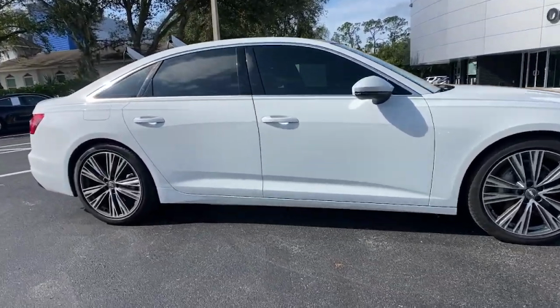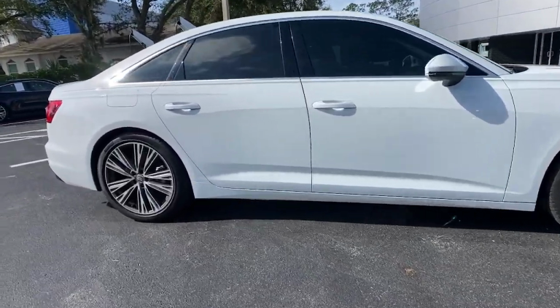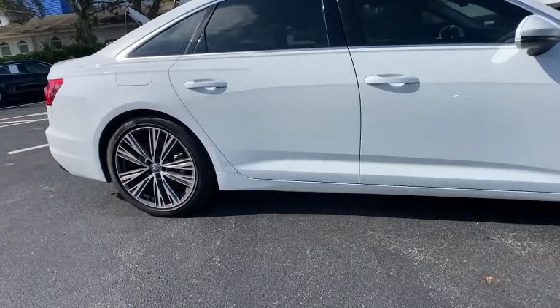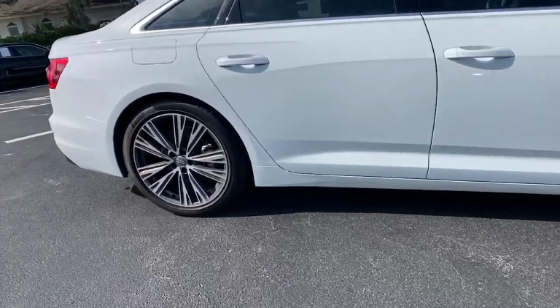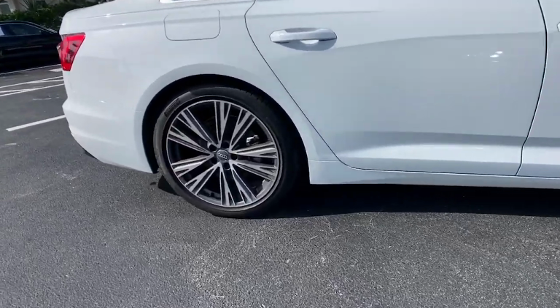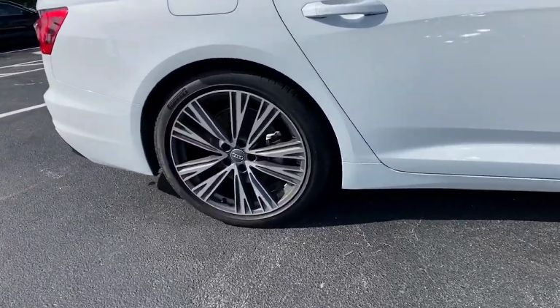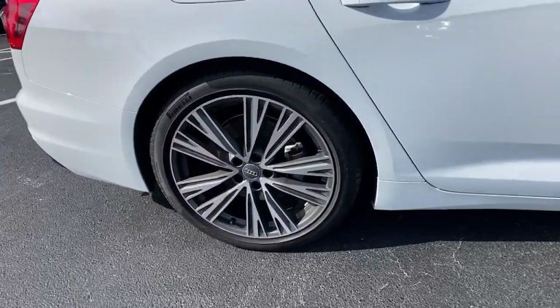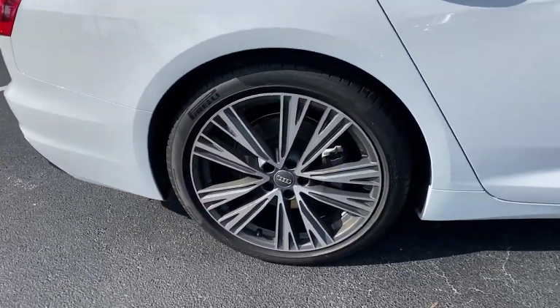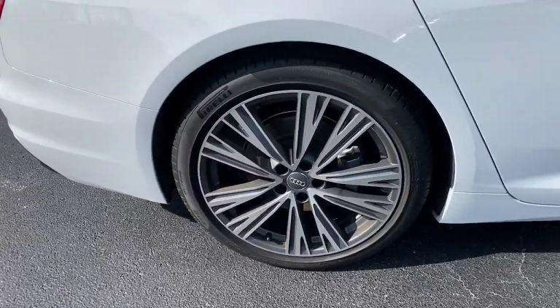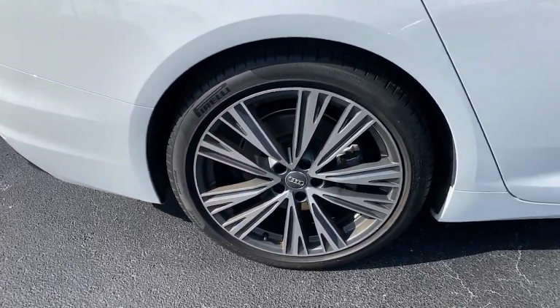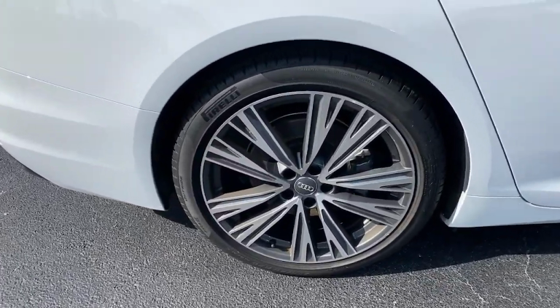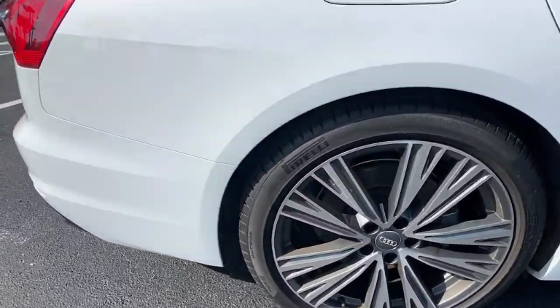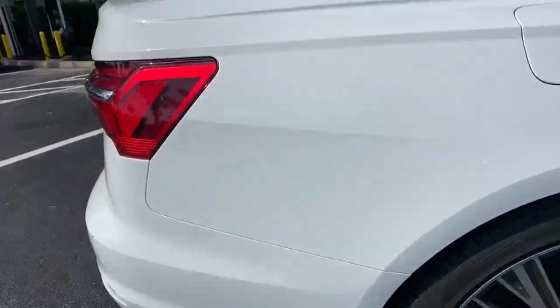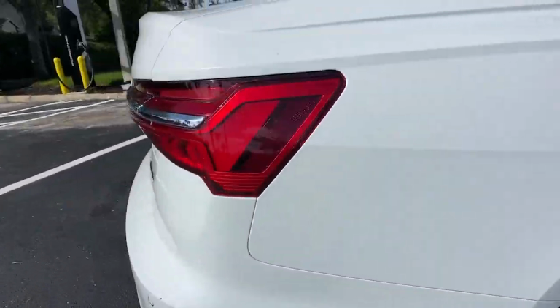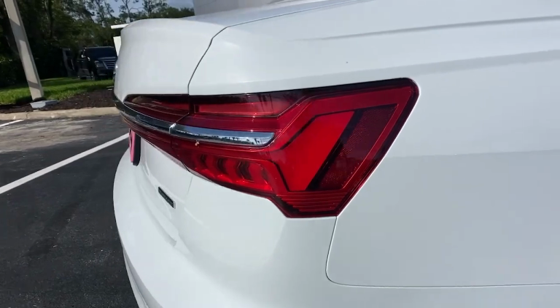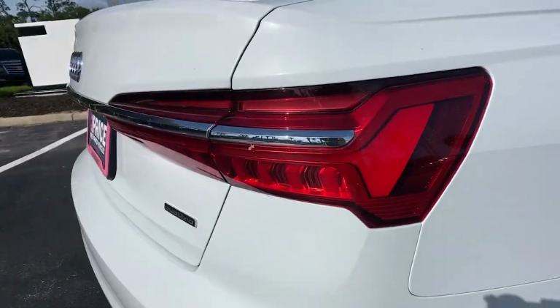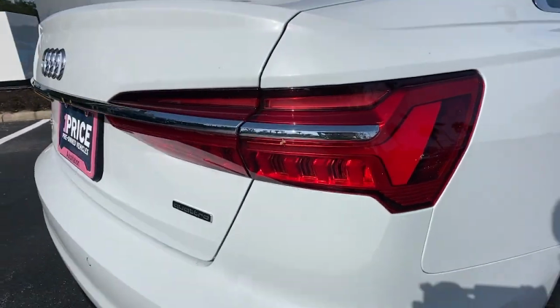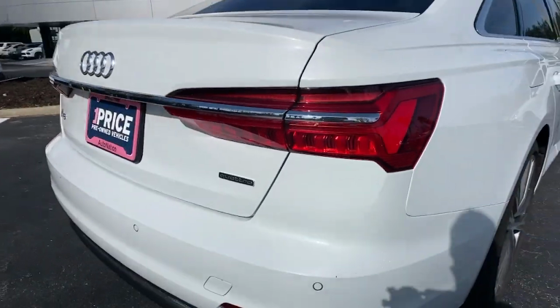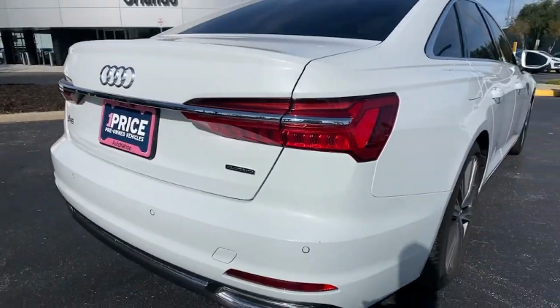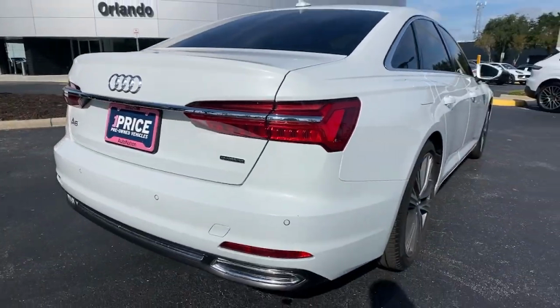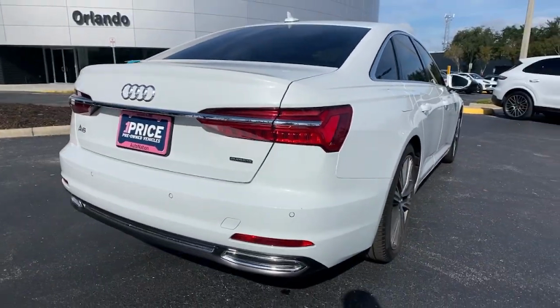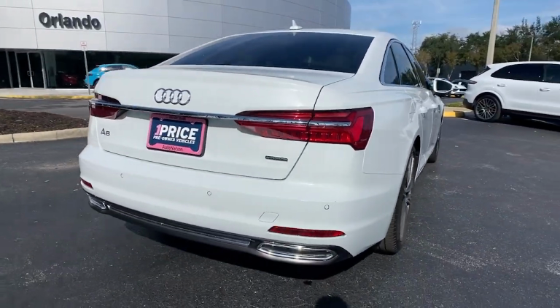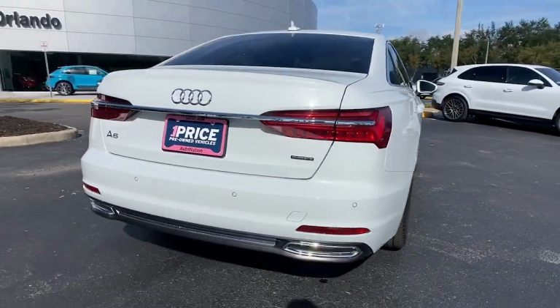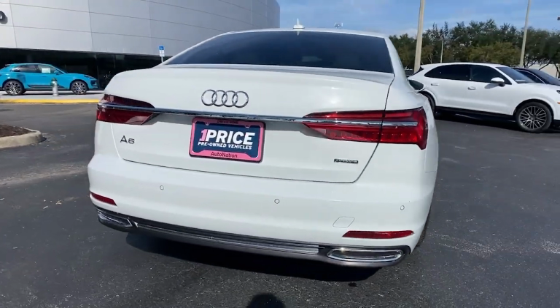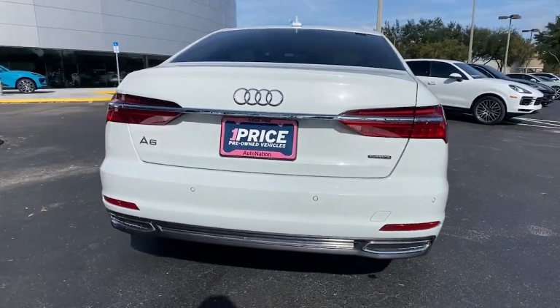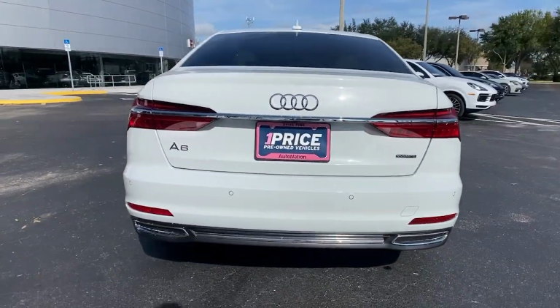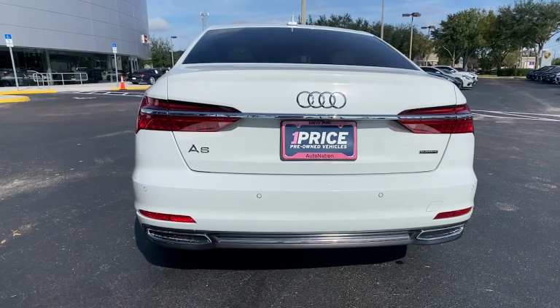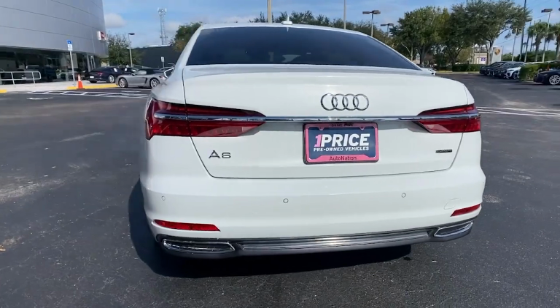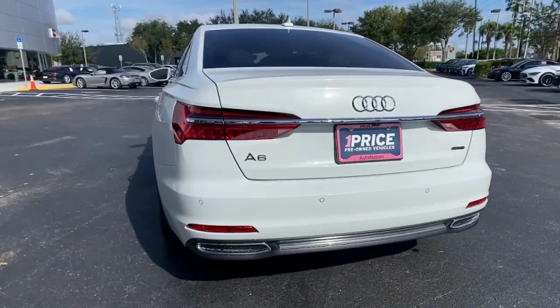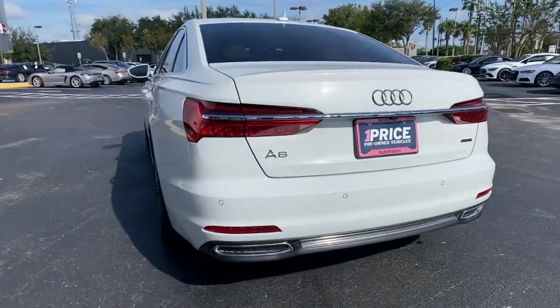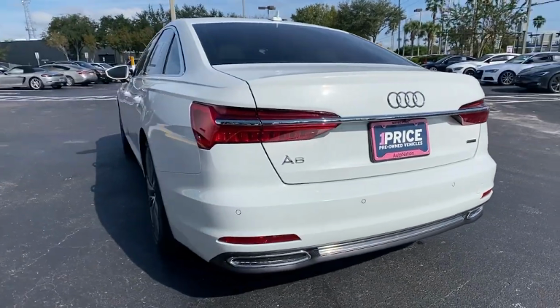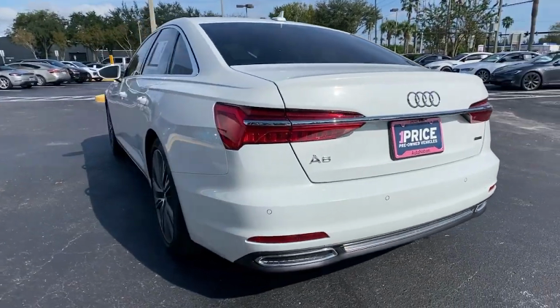All-wheel drive, sunroof and moonroof, keyless entry, navigation system, lane keeping assist, woodgrain interior trim, keyless start, power passenger seat, satellite radio, fog lamps.